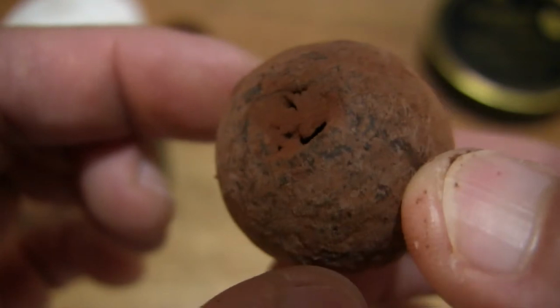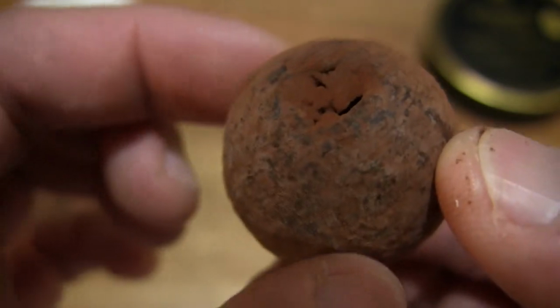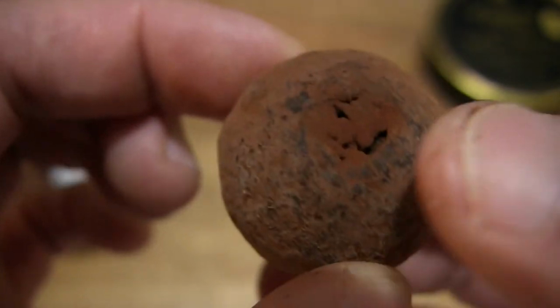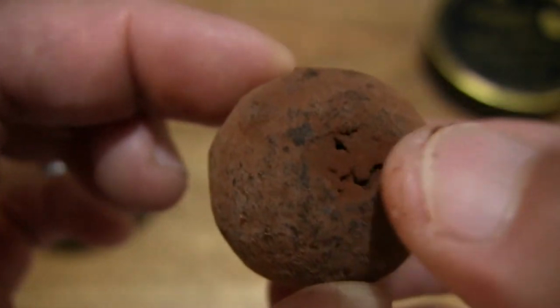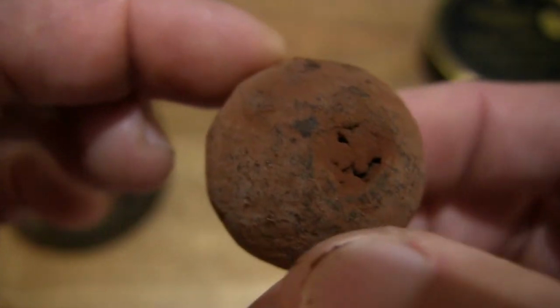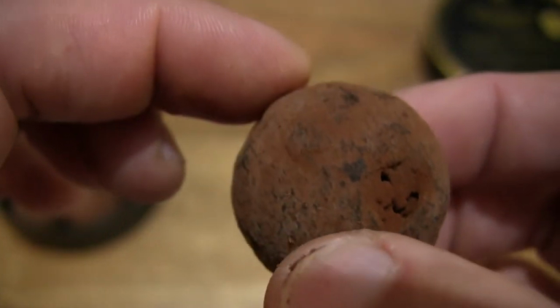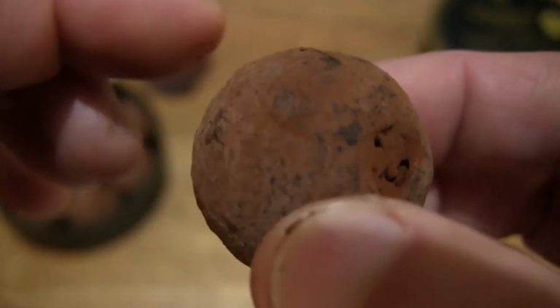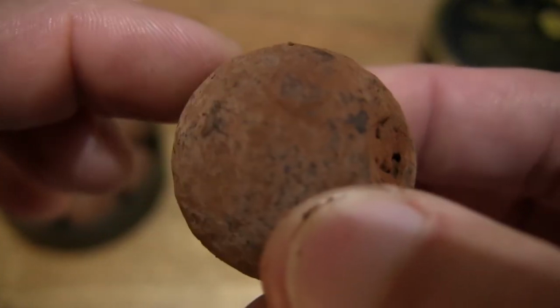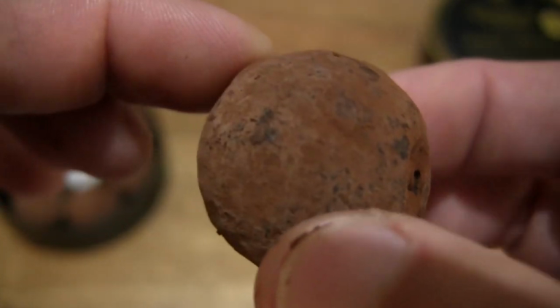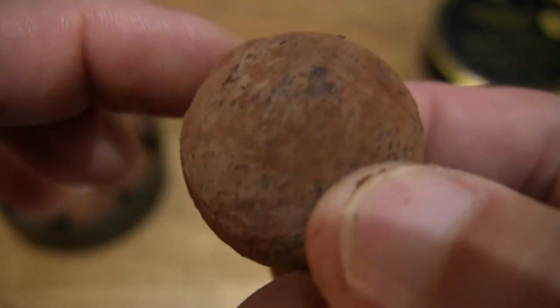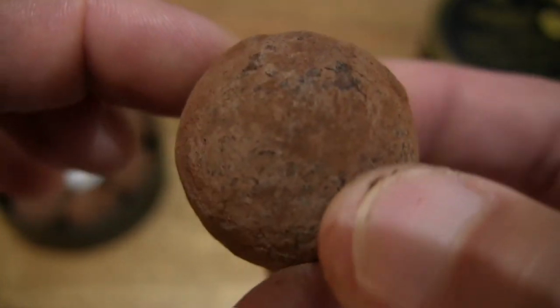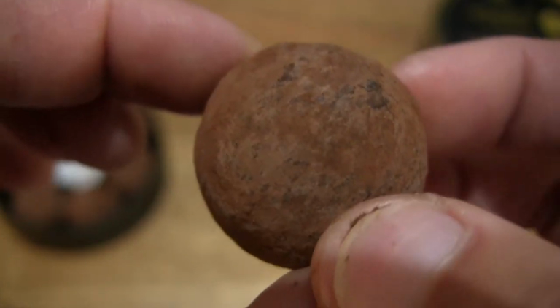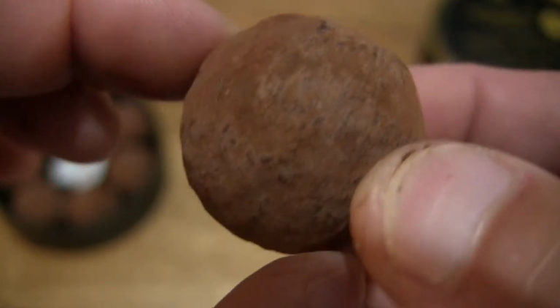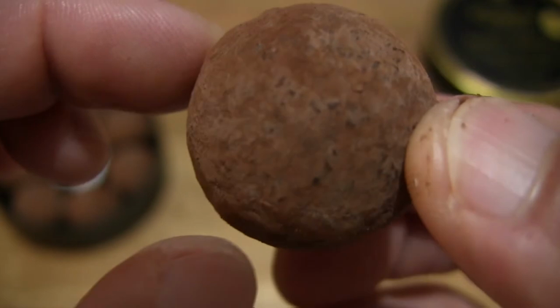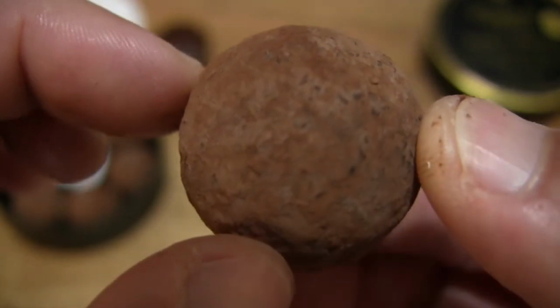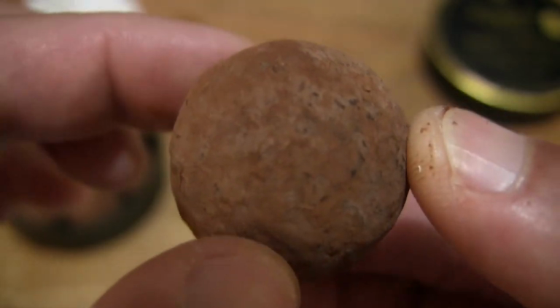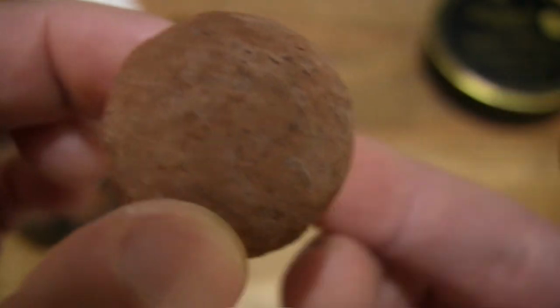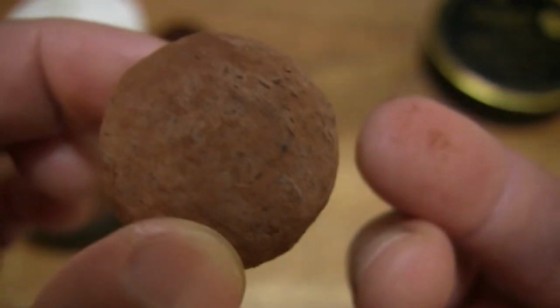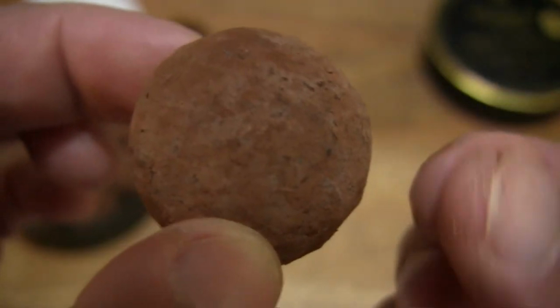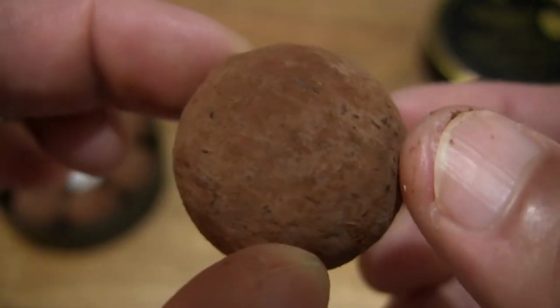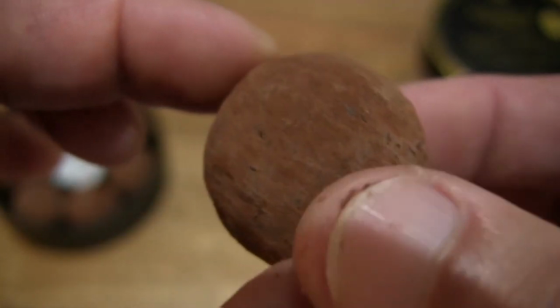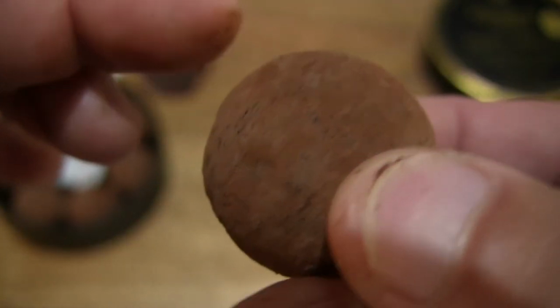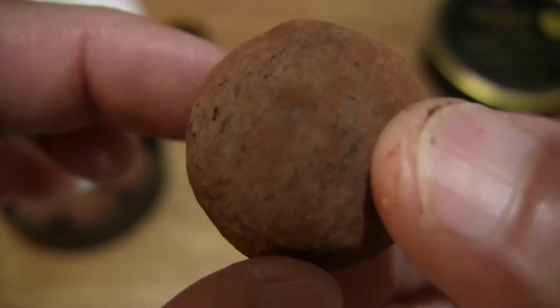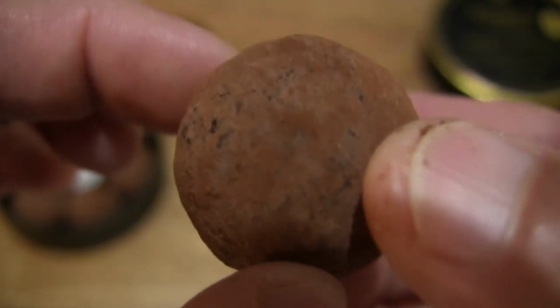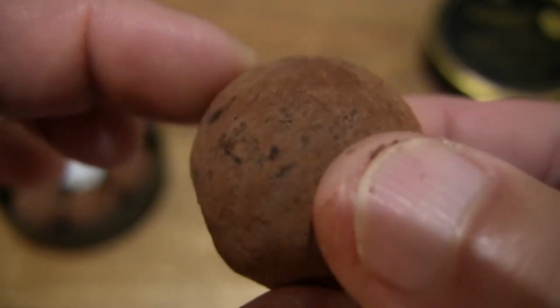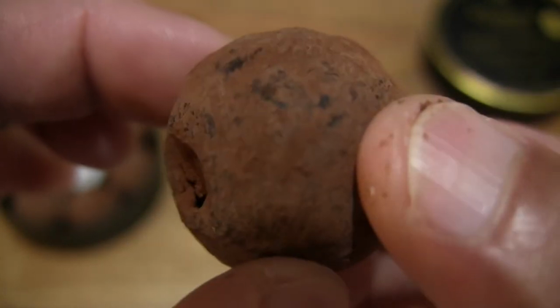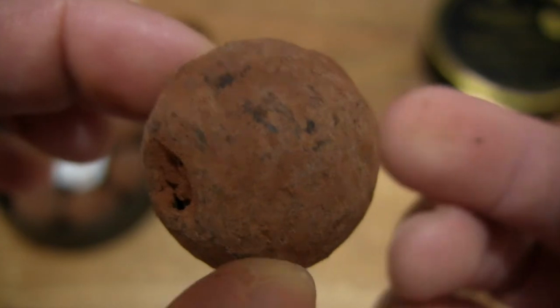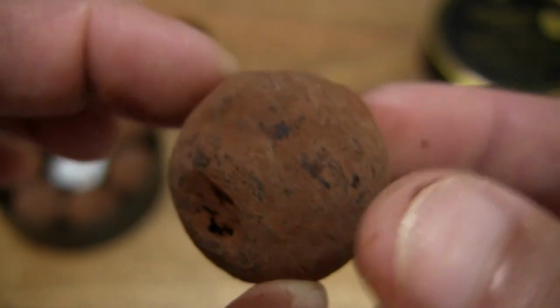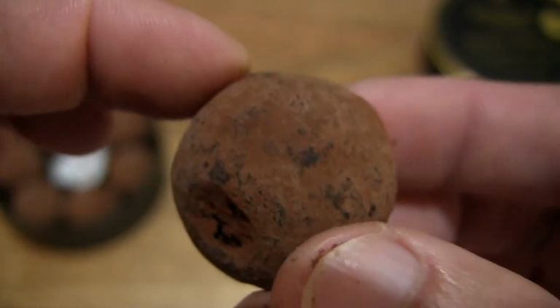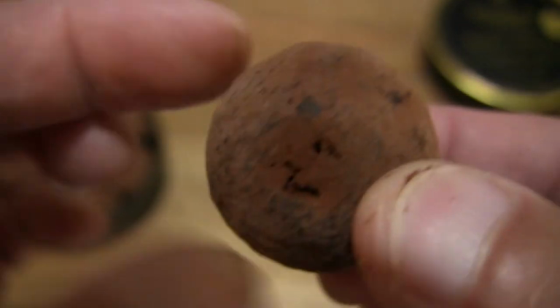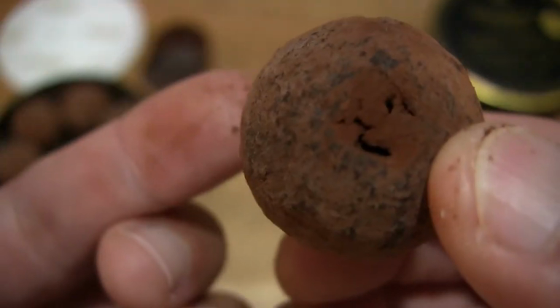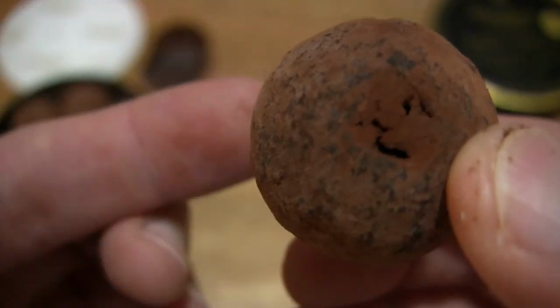You can see there's a little dent right there, but nonetheless you can see the cocoa dust or icing coming off.